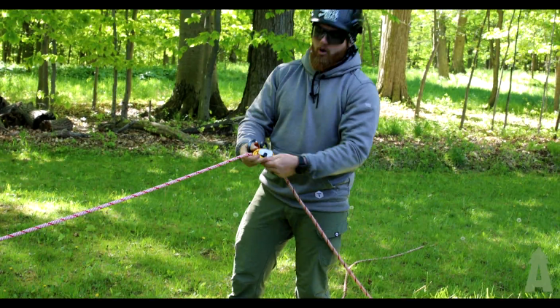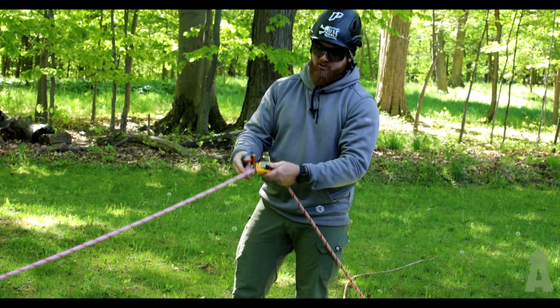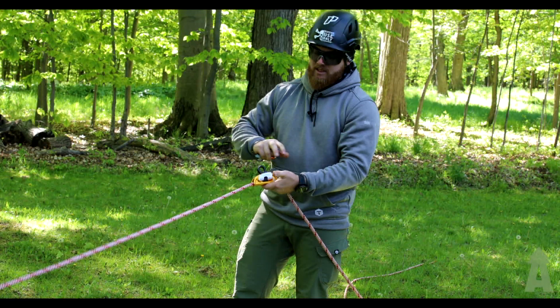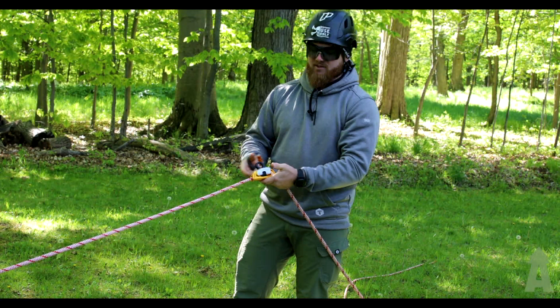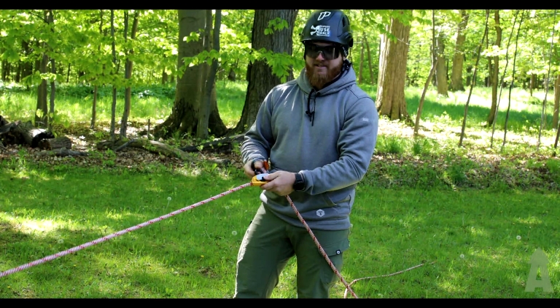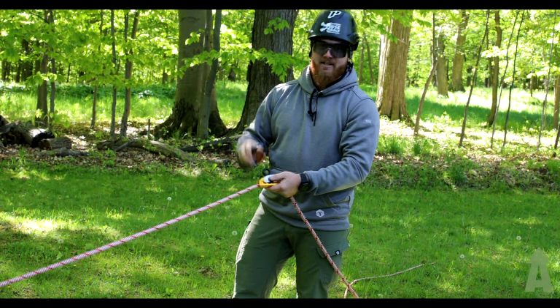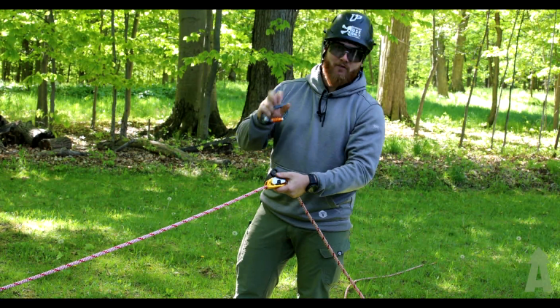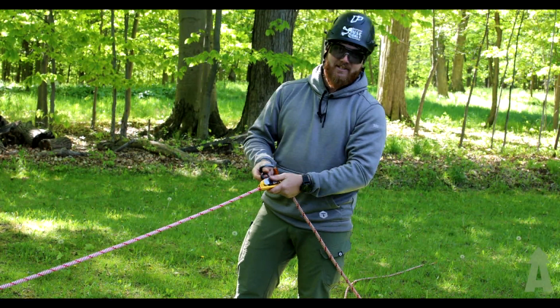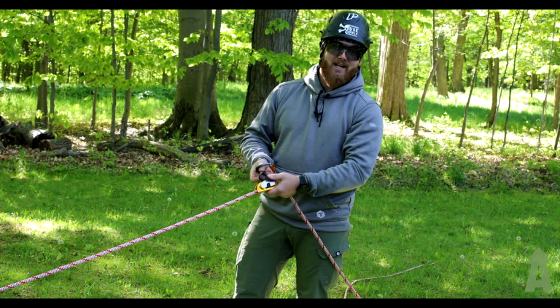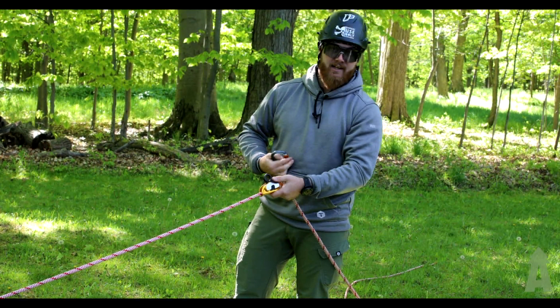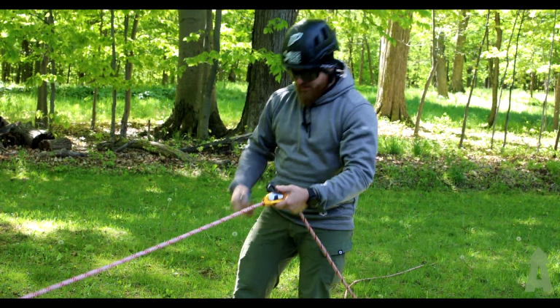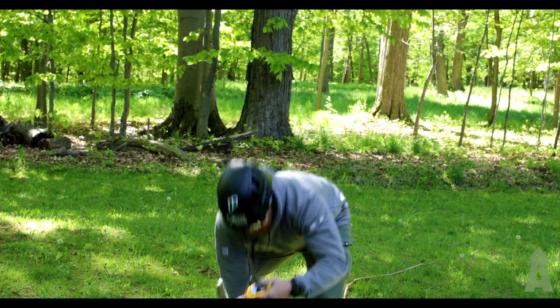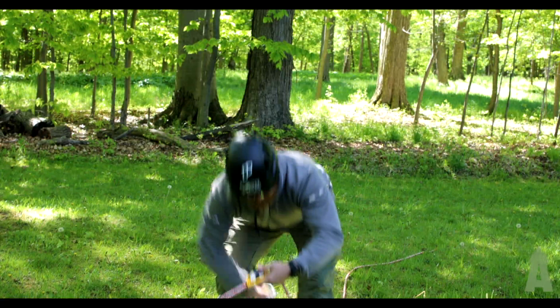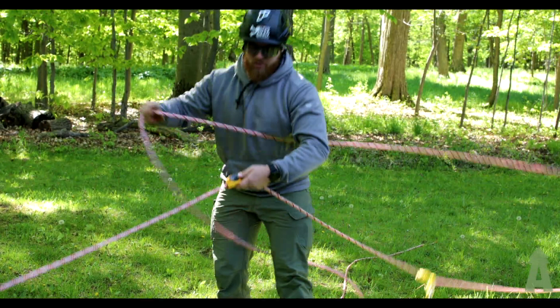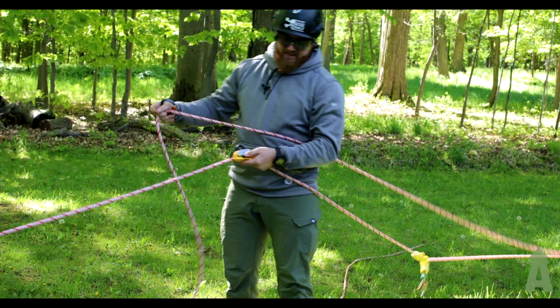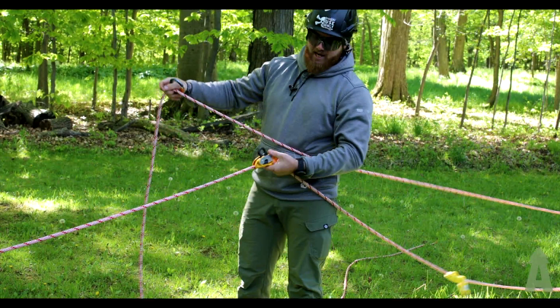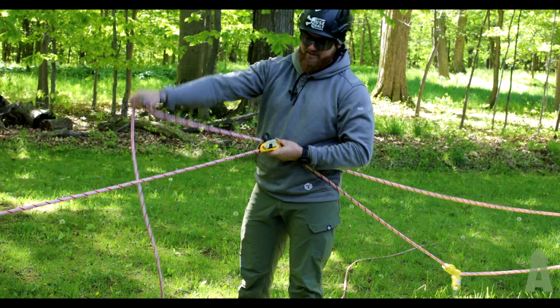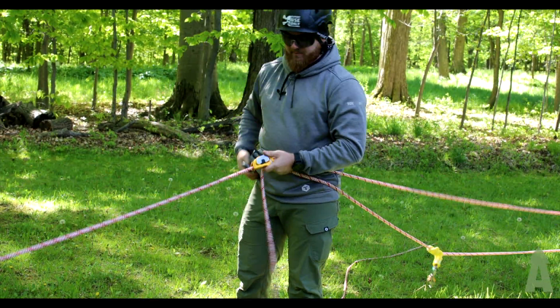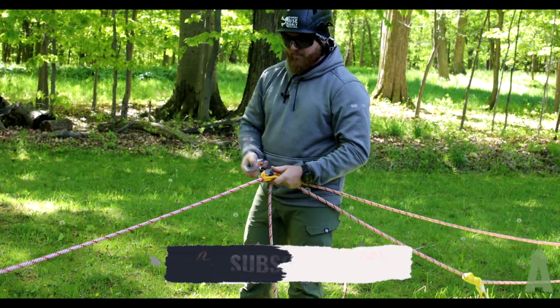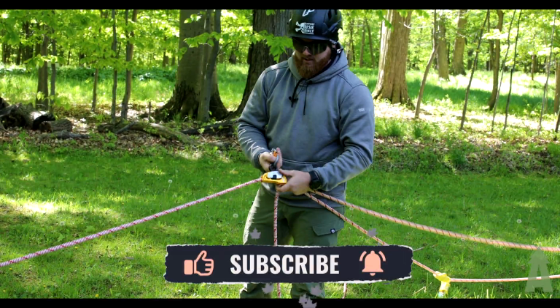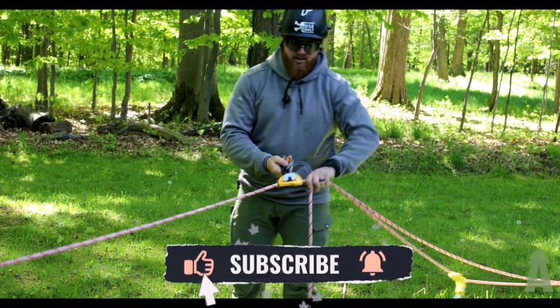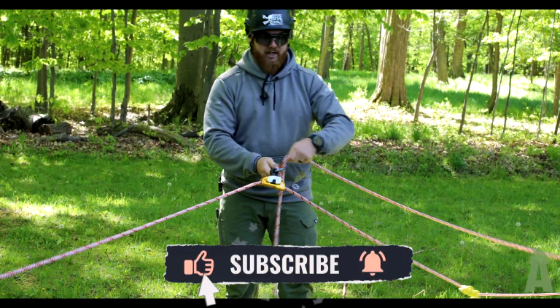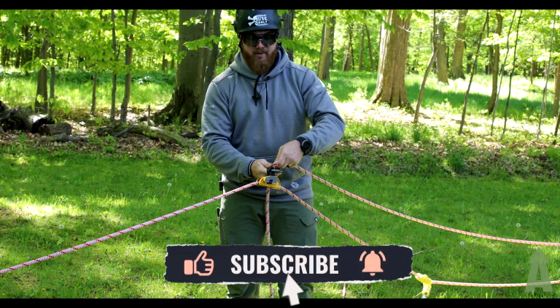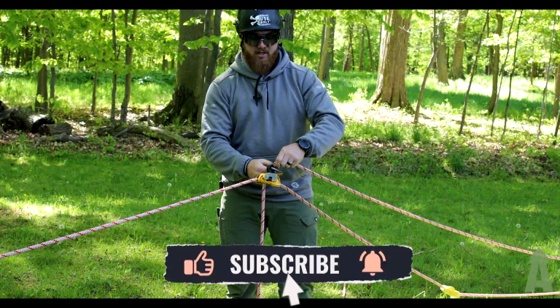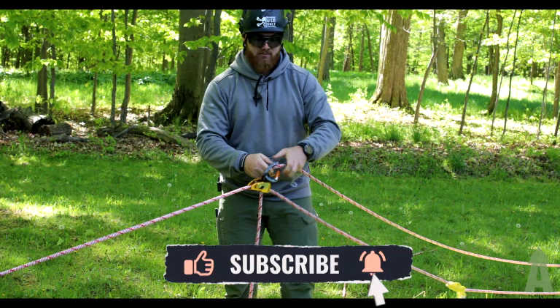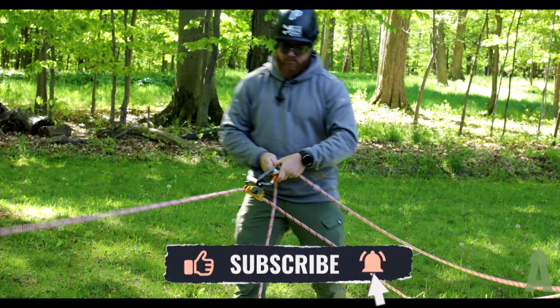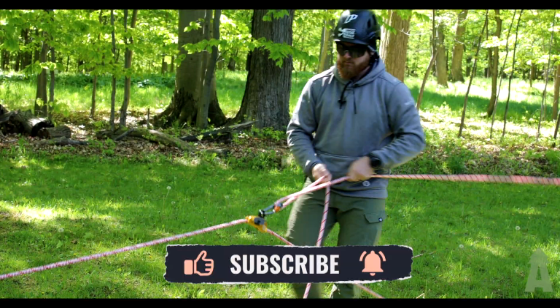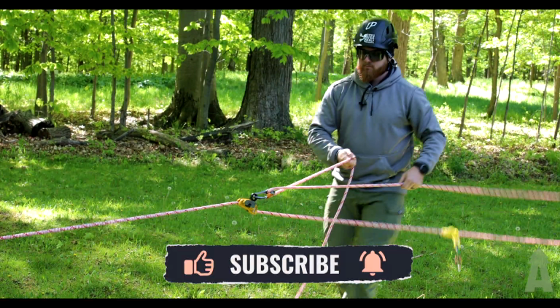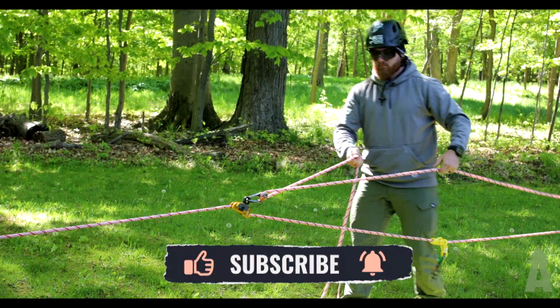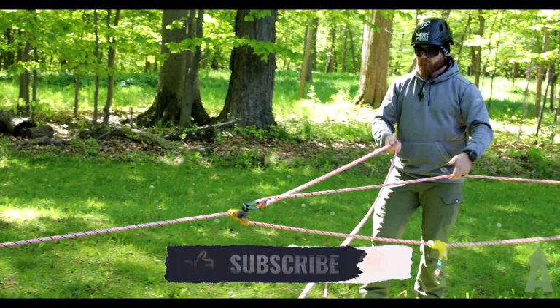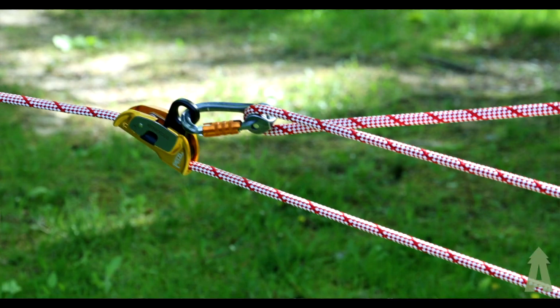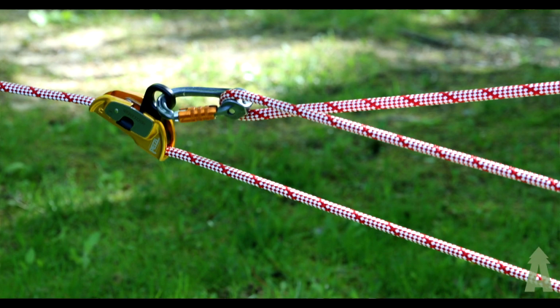For all Petzl devices, their phrase is: if it's red it's dead. So at that point we want to make sure that we can't see any red — that means it's clipped in properly. Engage the carabiner here, and now I've got my pull line.